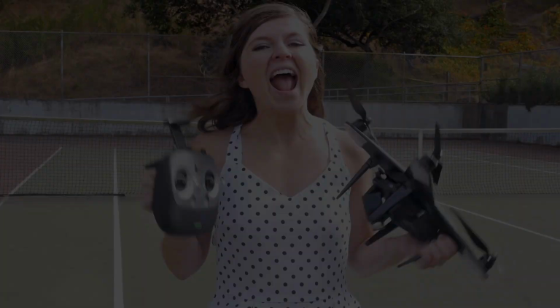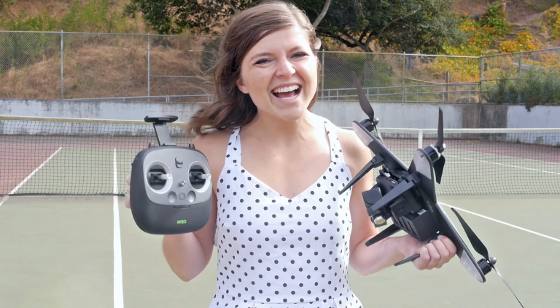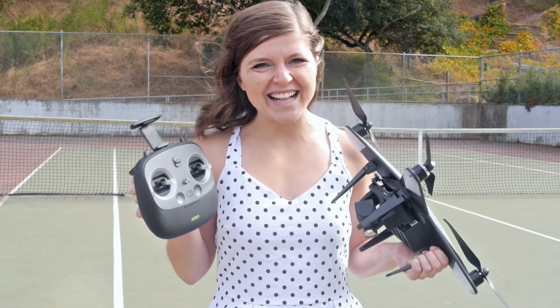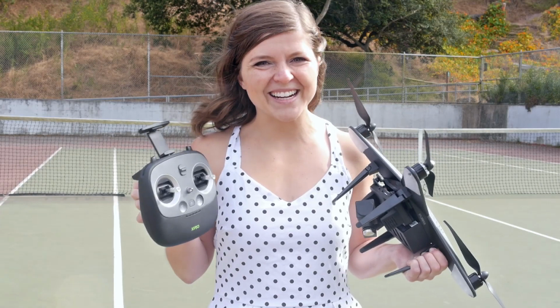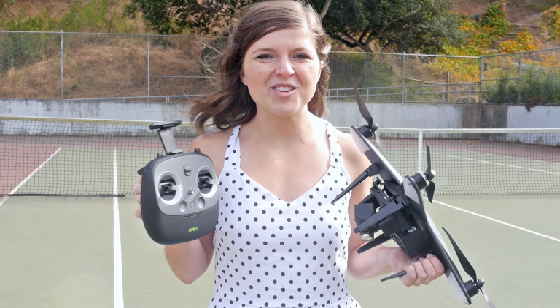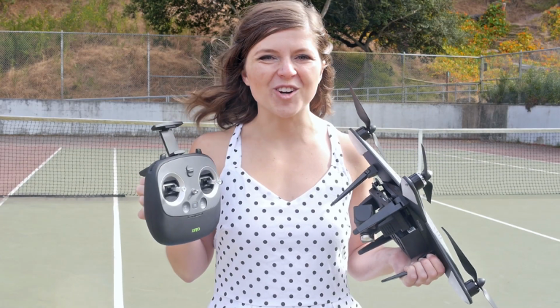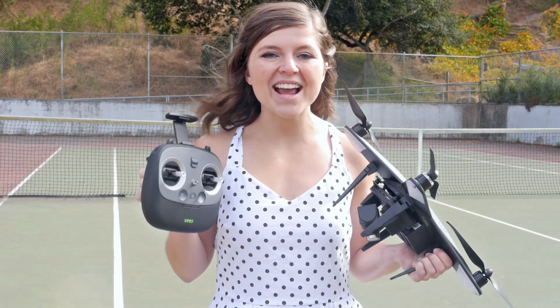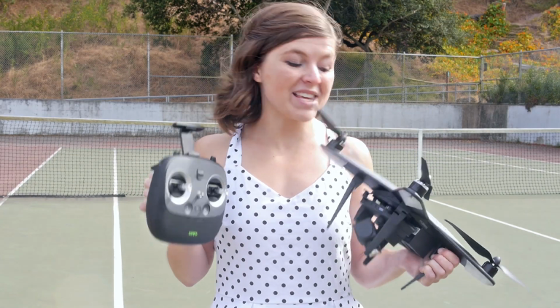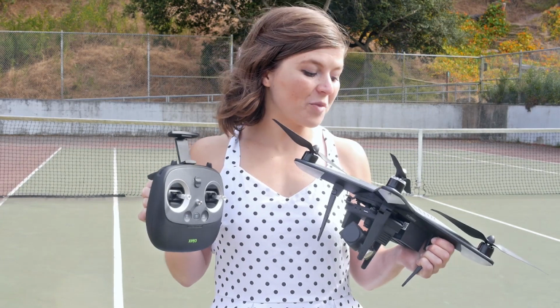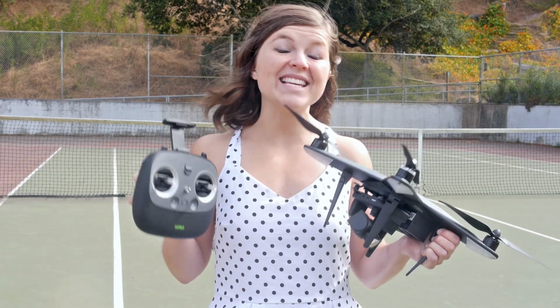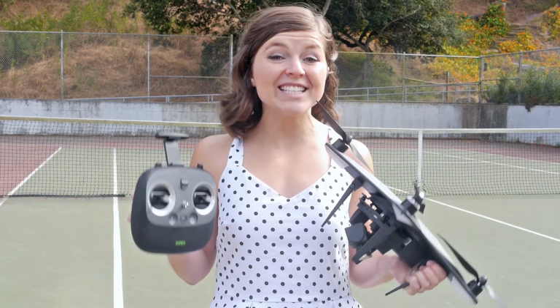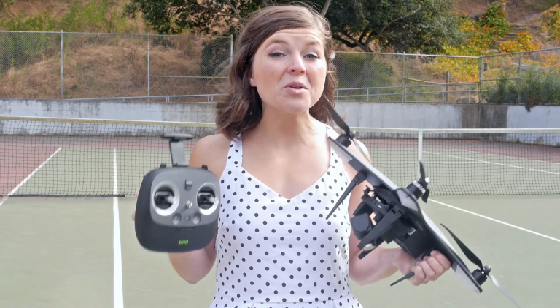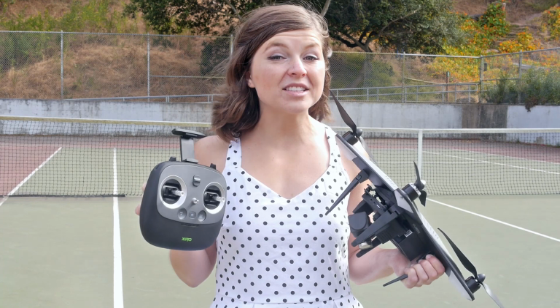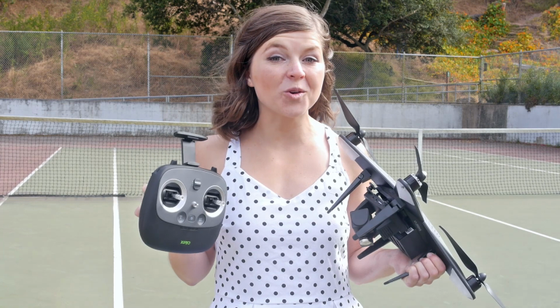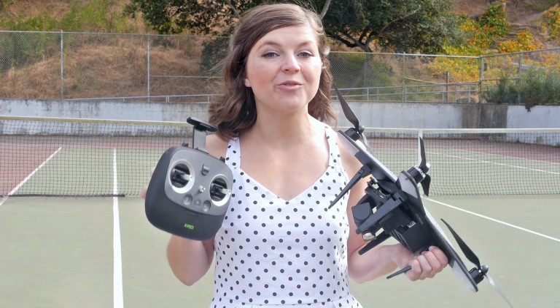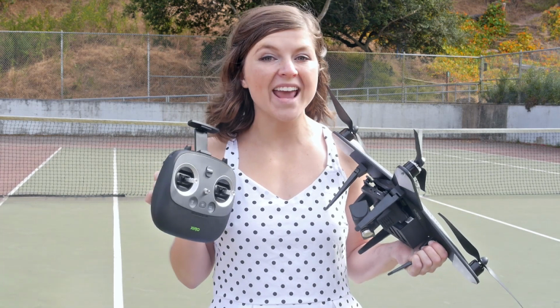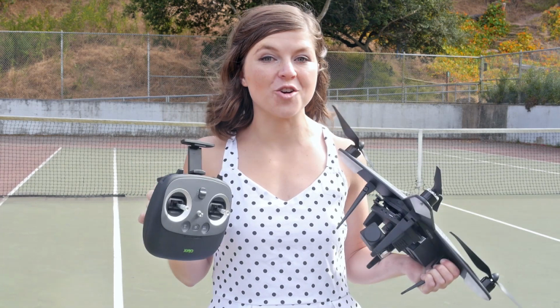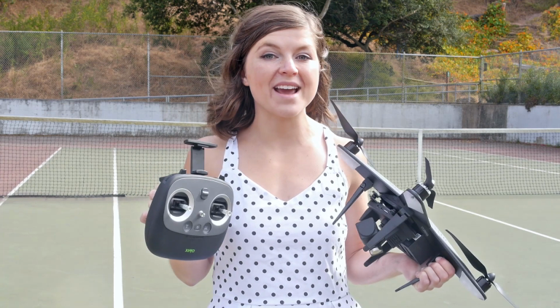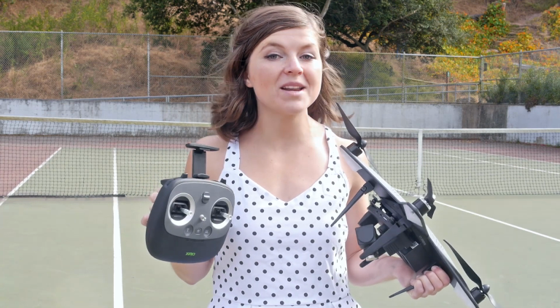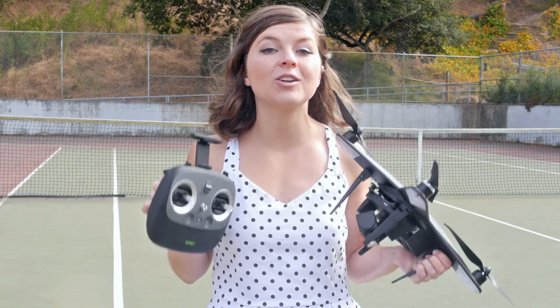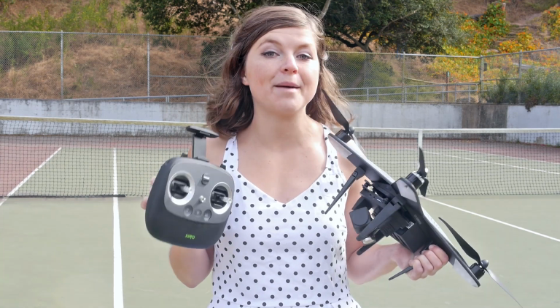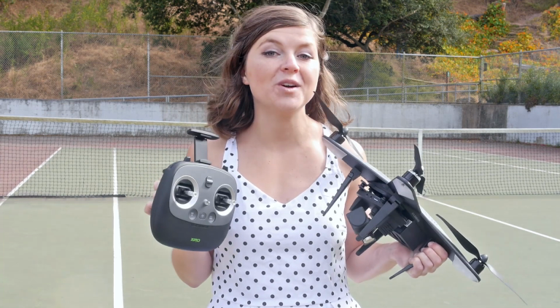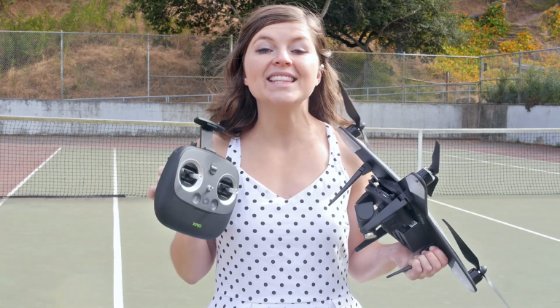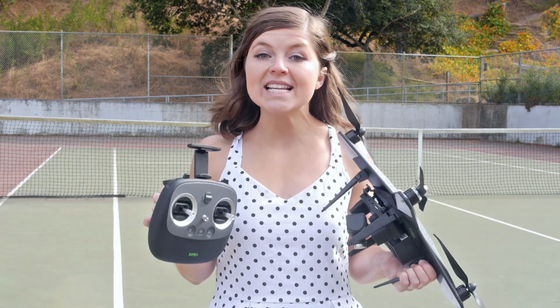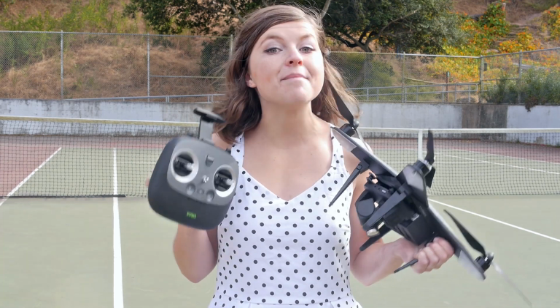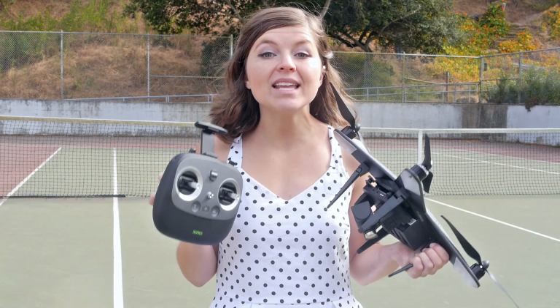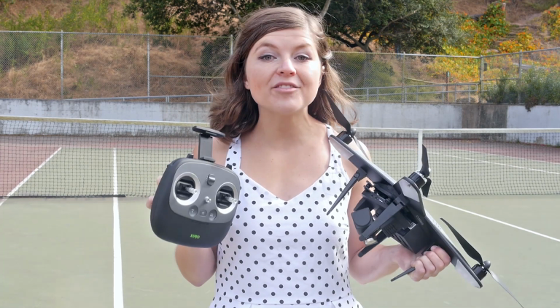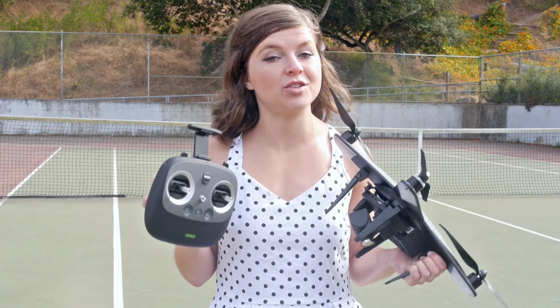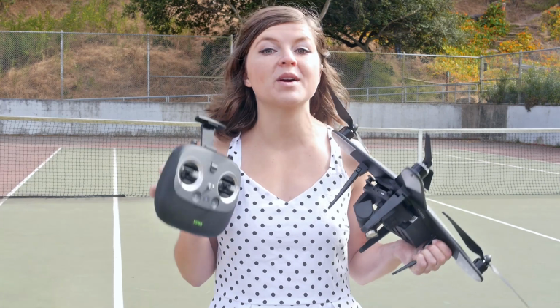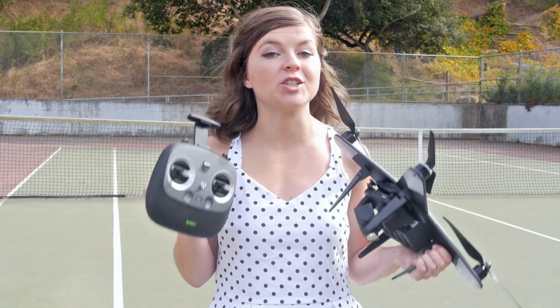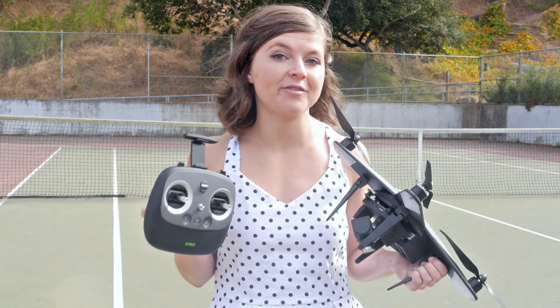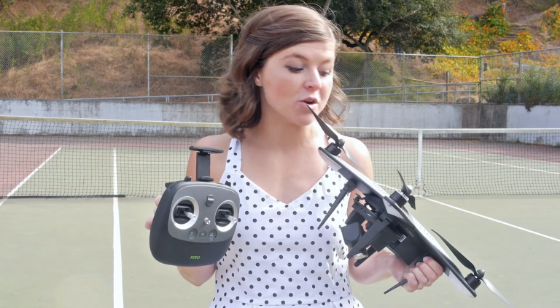Hey guys, Sally here. I'm the Drone Girl. I am here with the Zero Explorer 4K drone by a company called Rappu. This is a mid-level consumer photography drone.